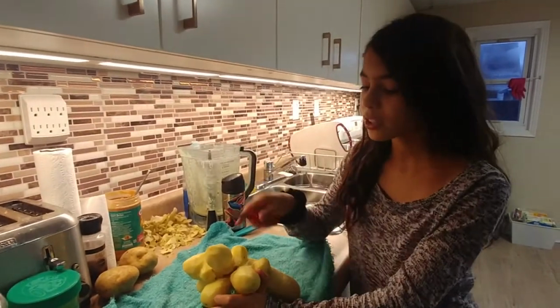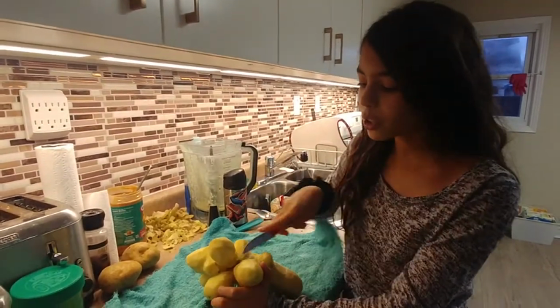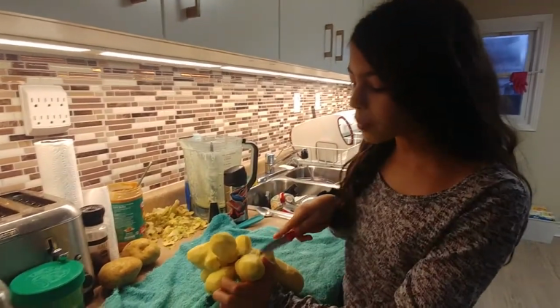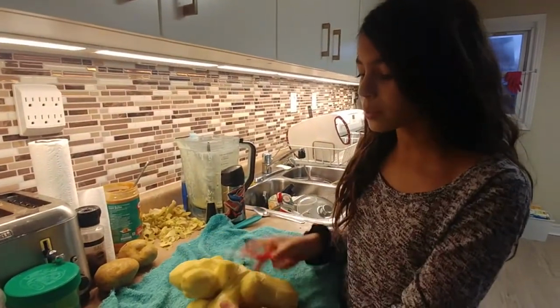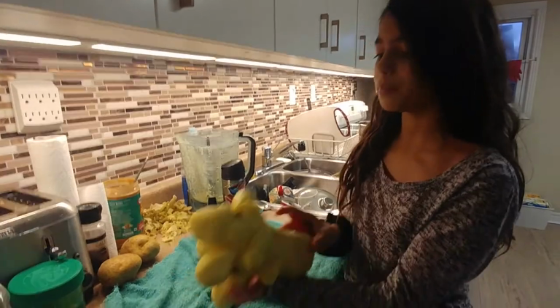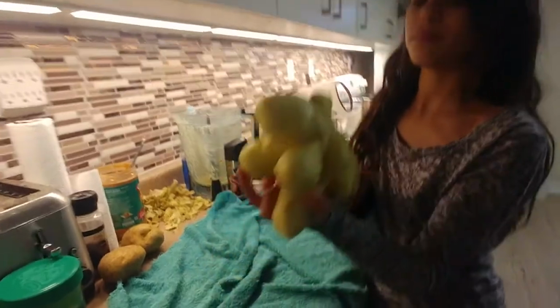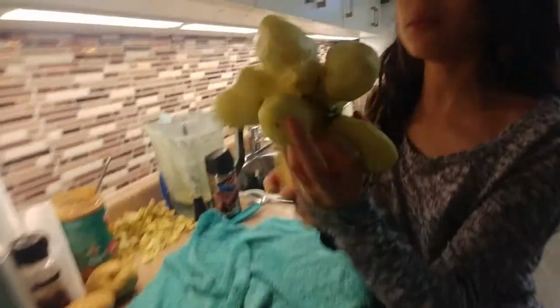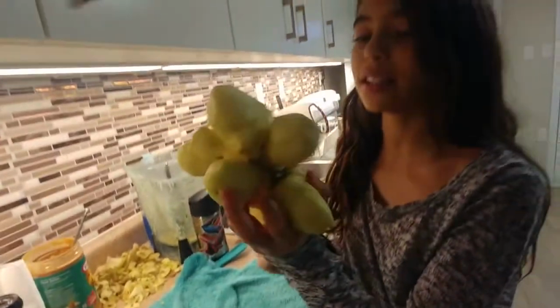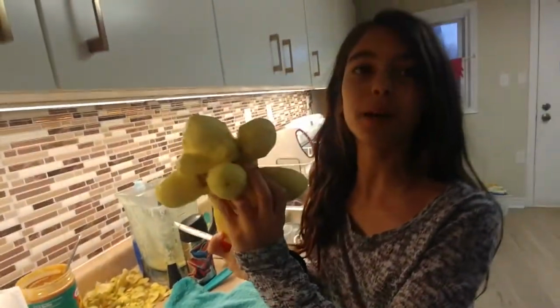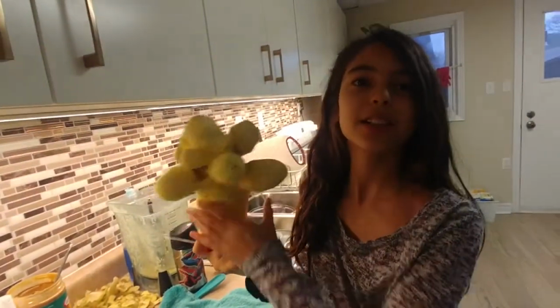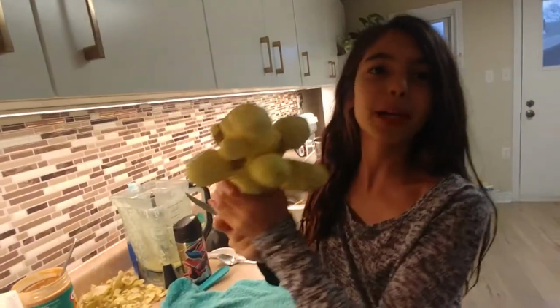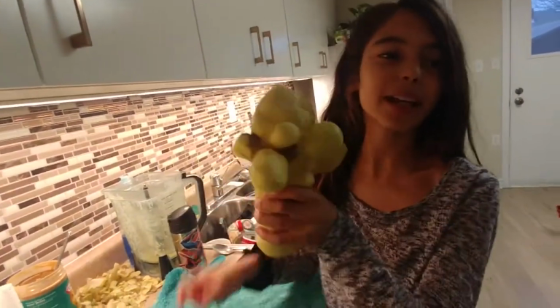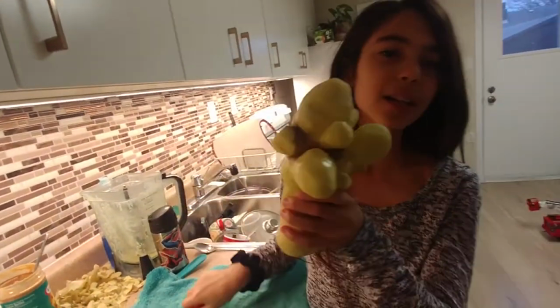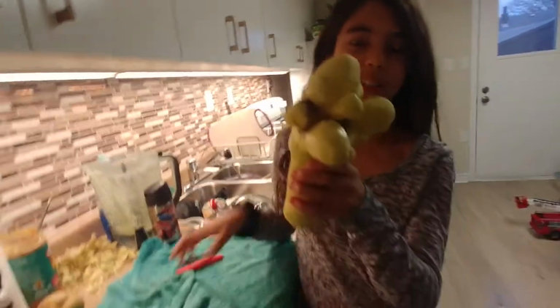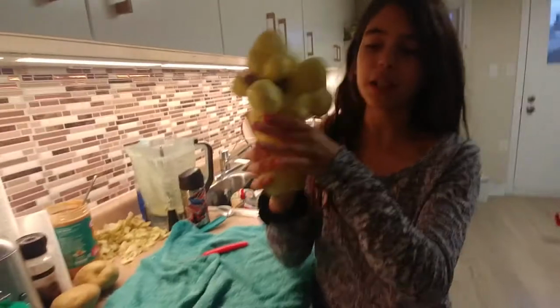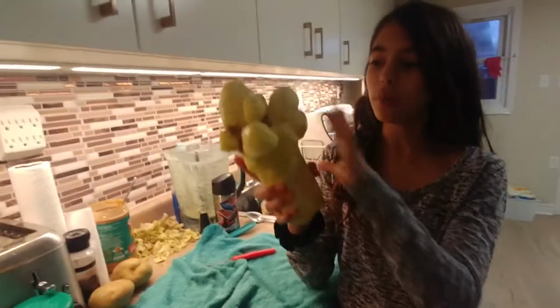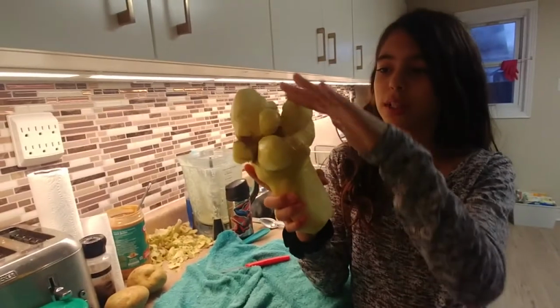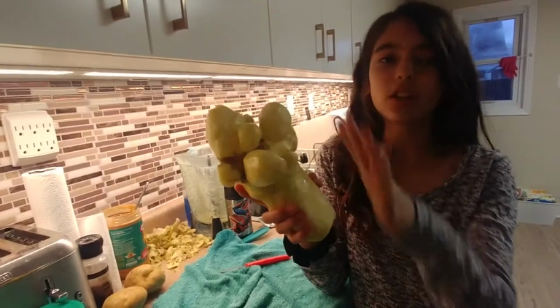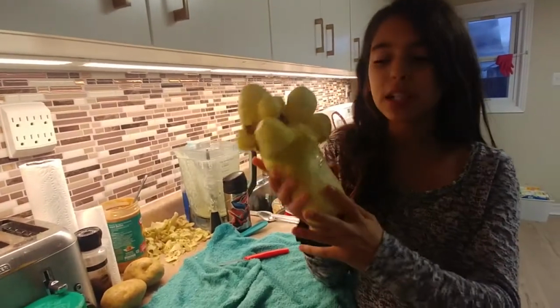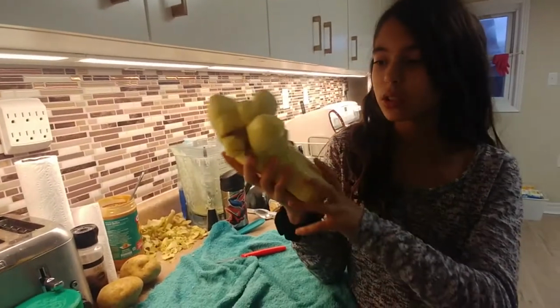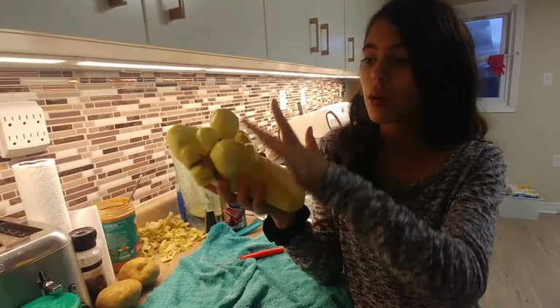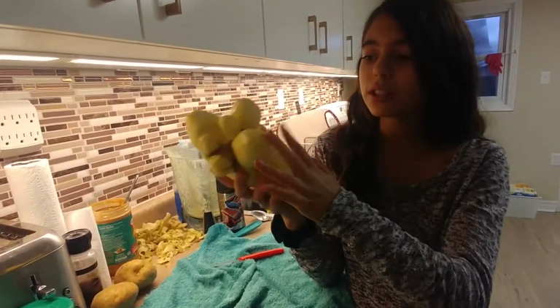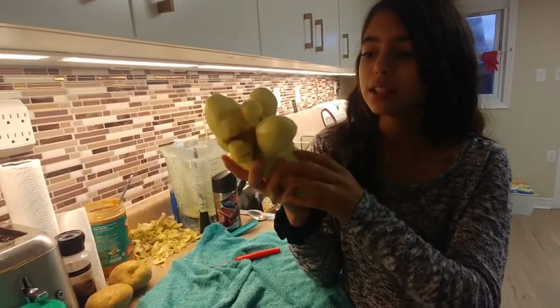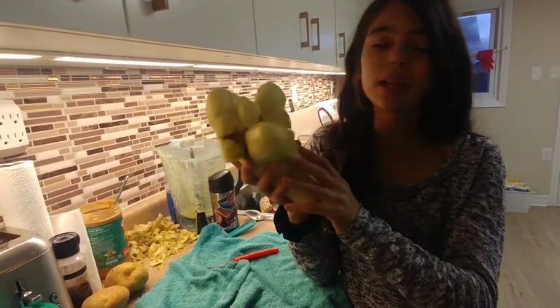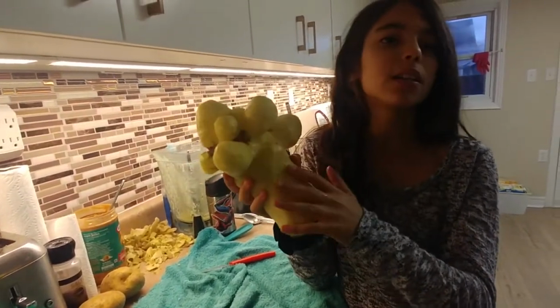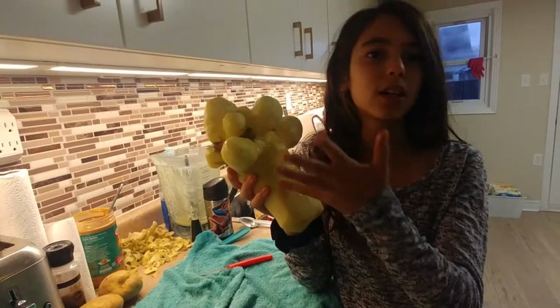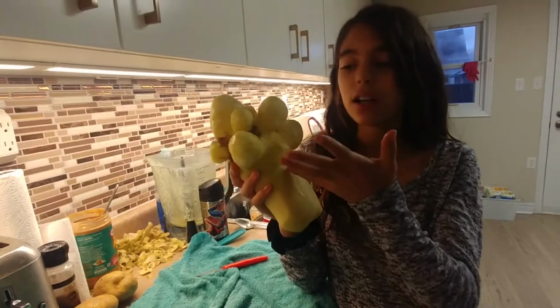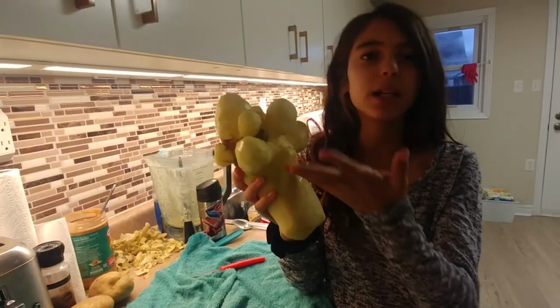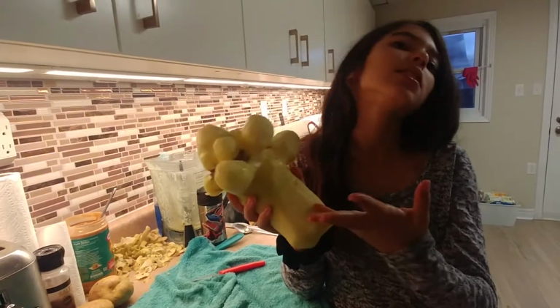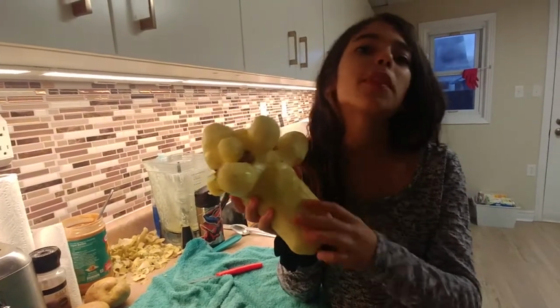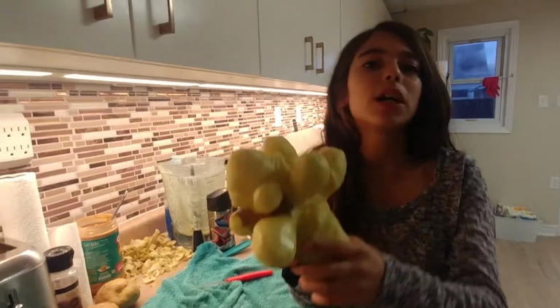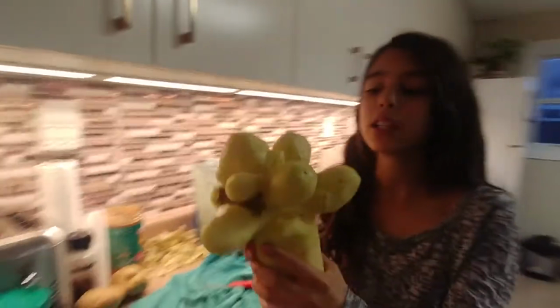You remember this — I wouldn't say little, but big potato — that I did a big video about me getting all these potatoes. Well, I've decided to make mashed potatoes, to peel it and make mashed potatoes.